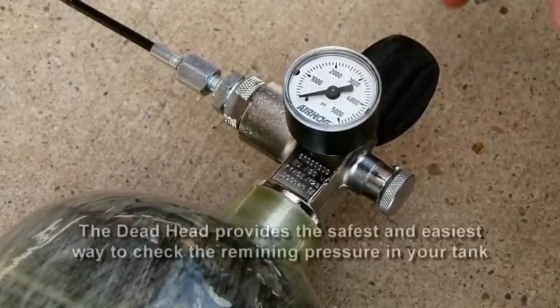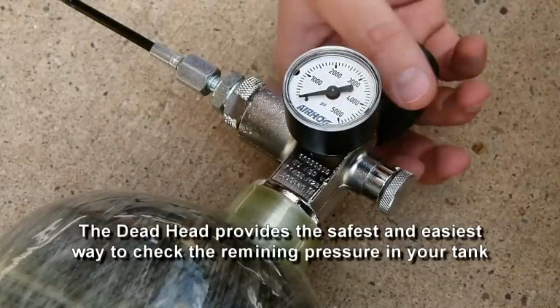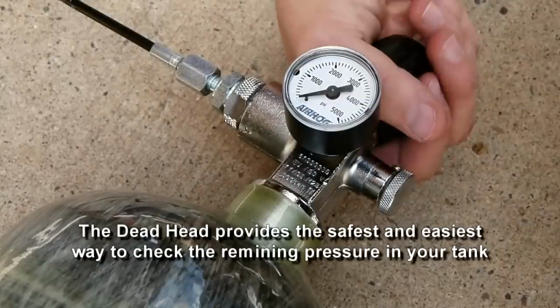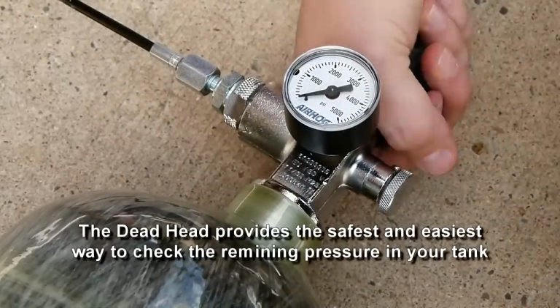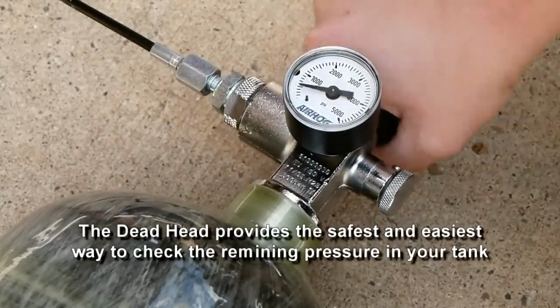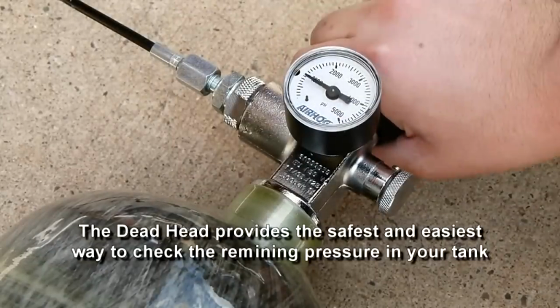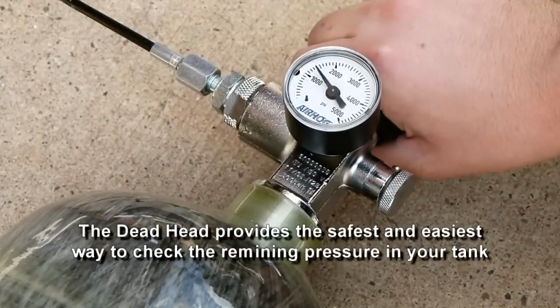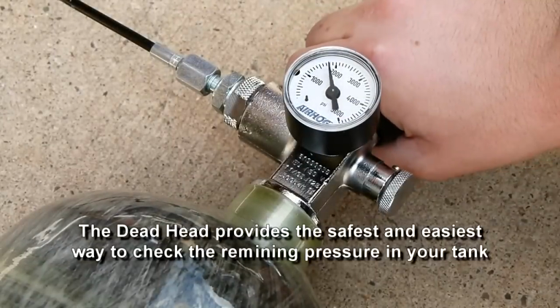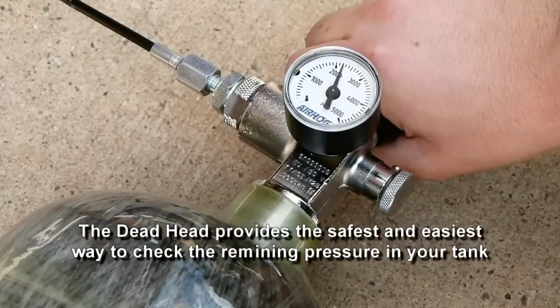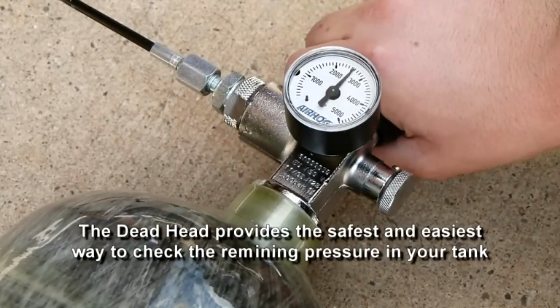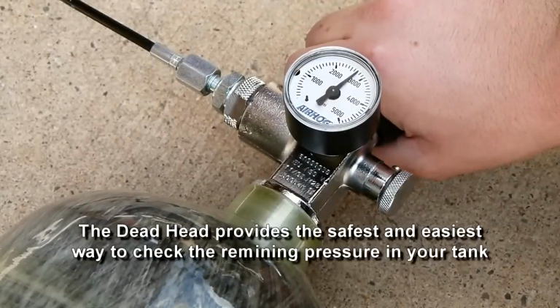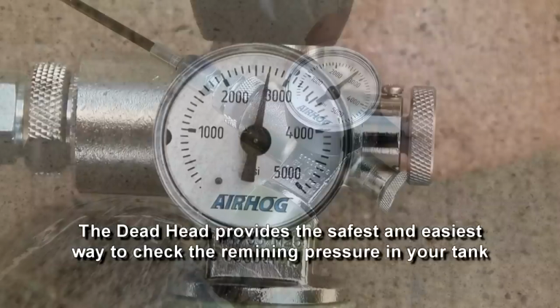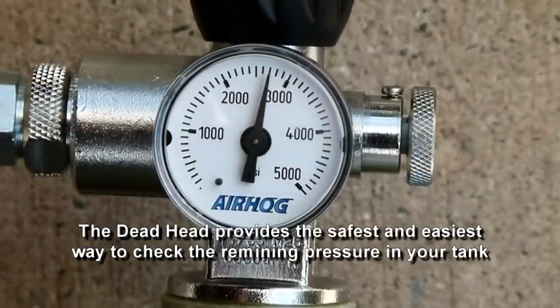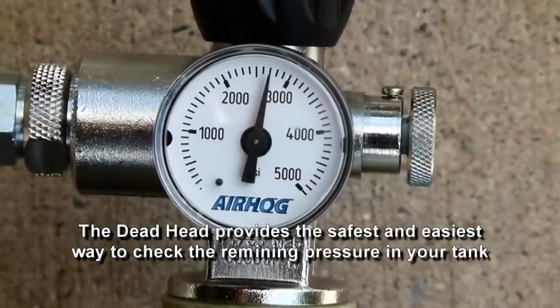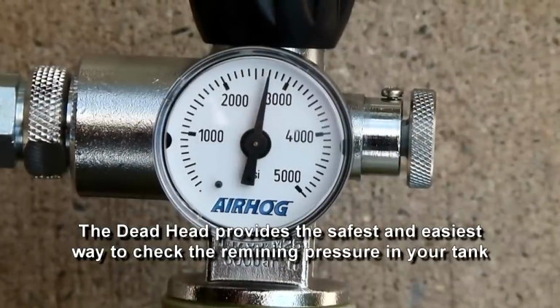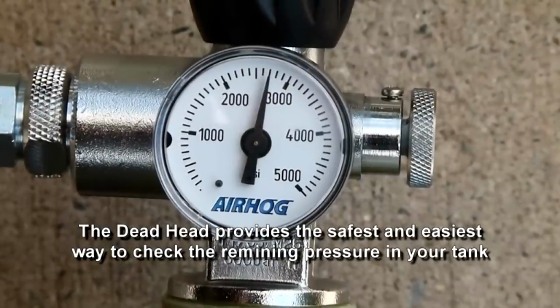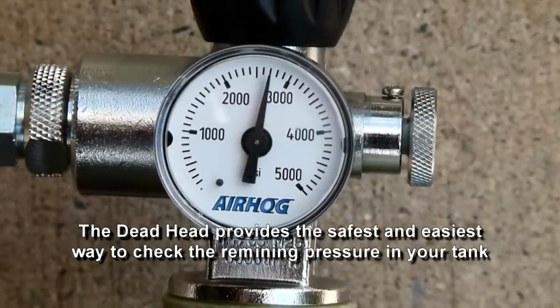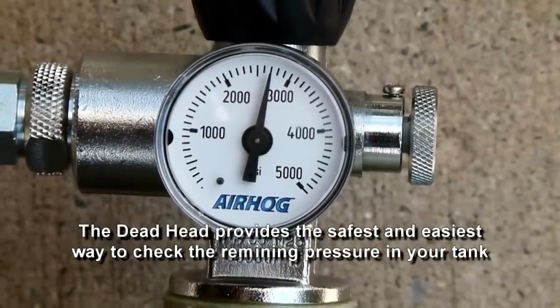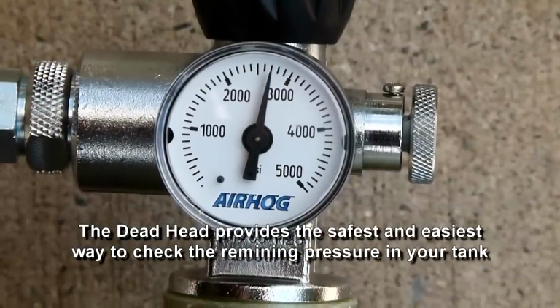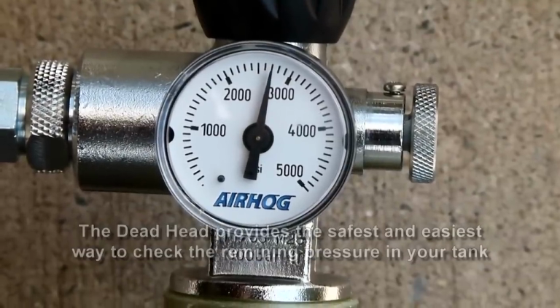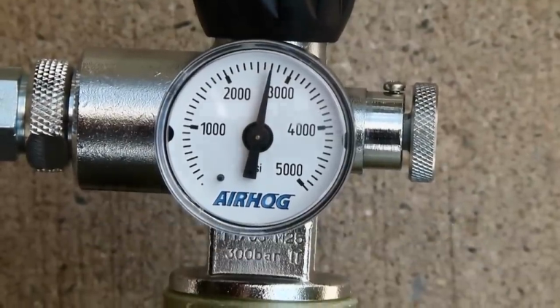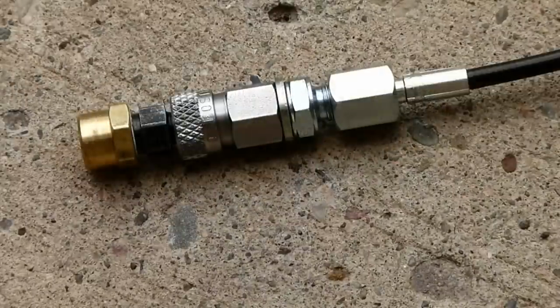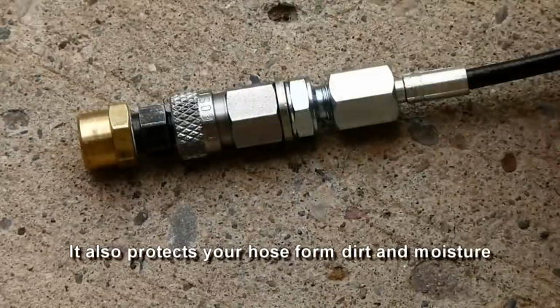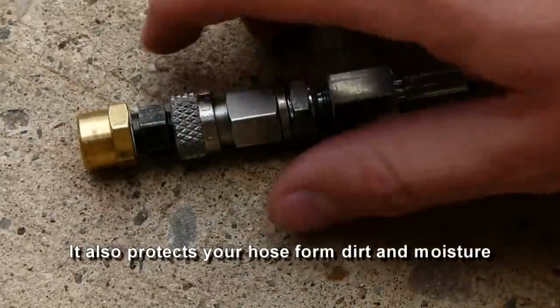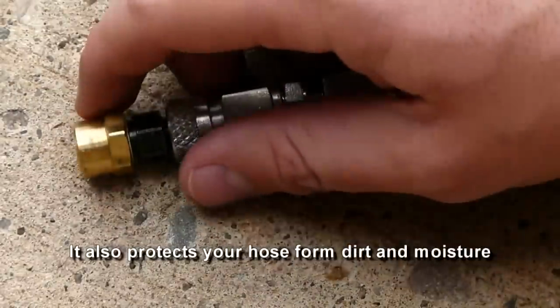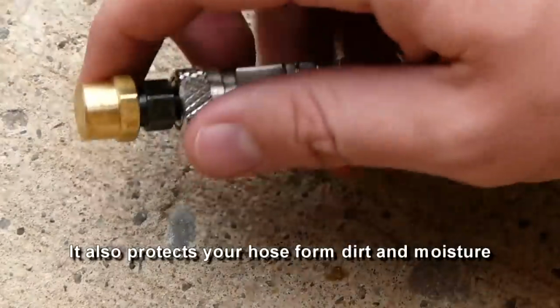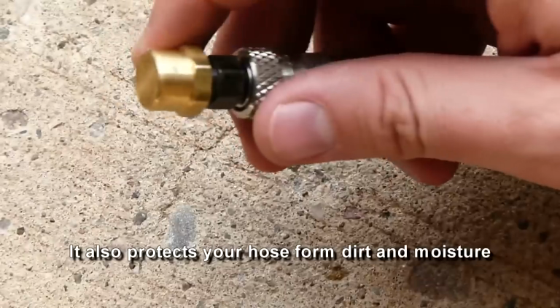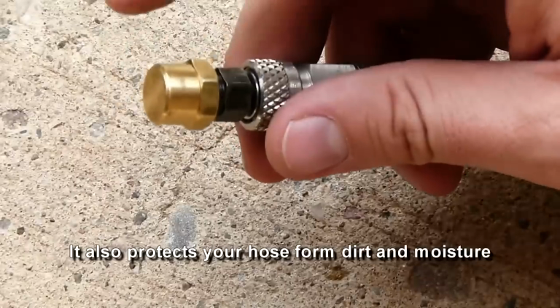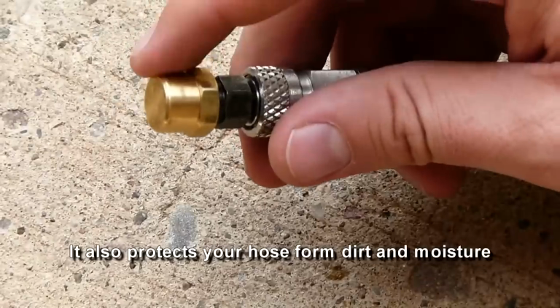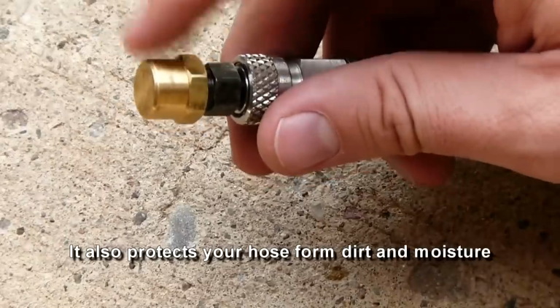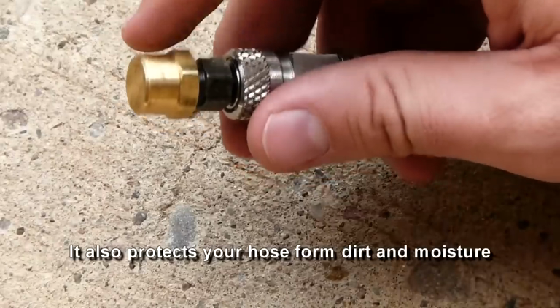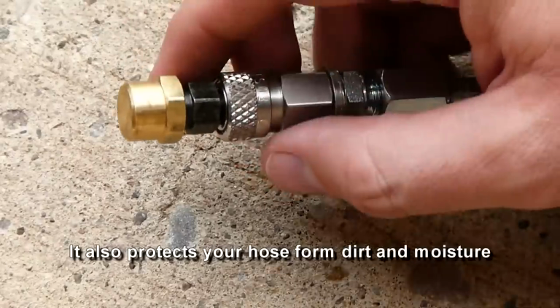The Deadhead provides the safest and easiest way to check the remaining pressure in your tank. It also protects your hose from dirt and moisture.